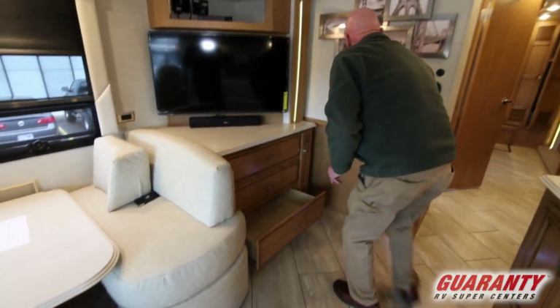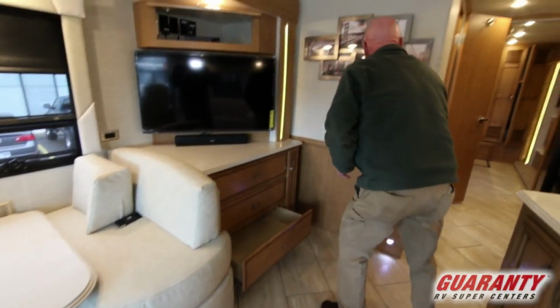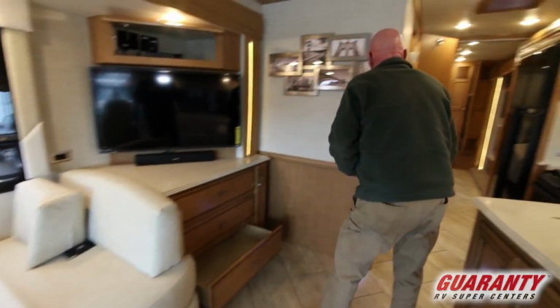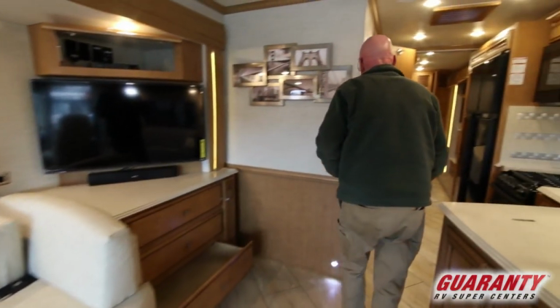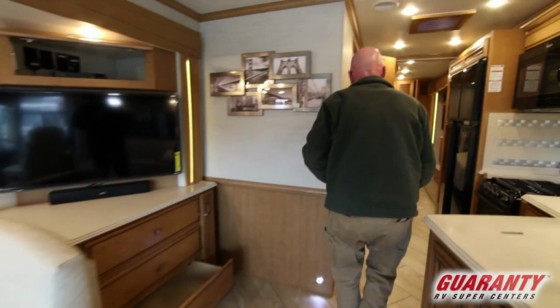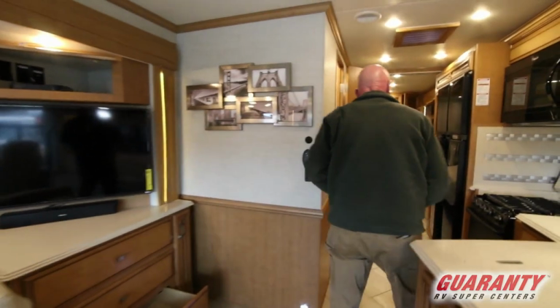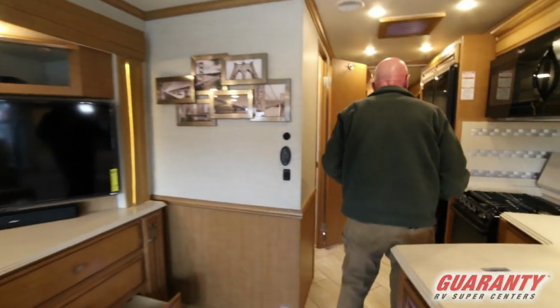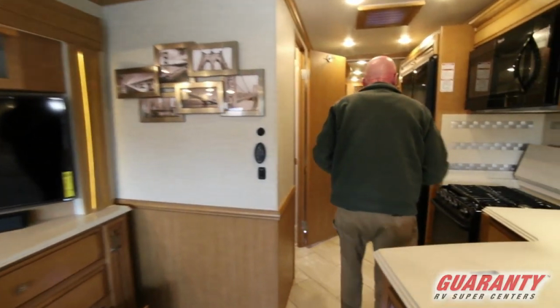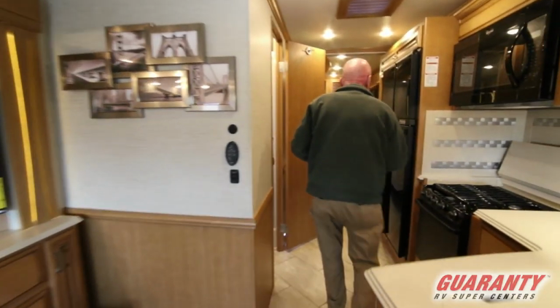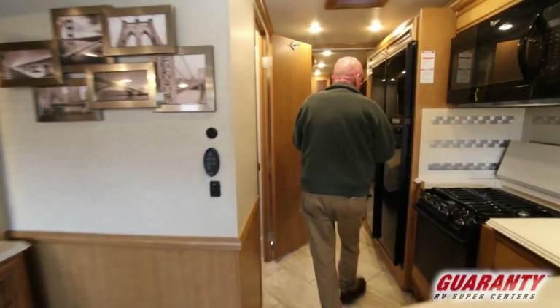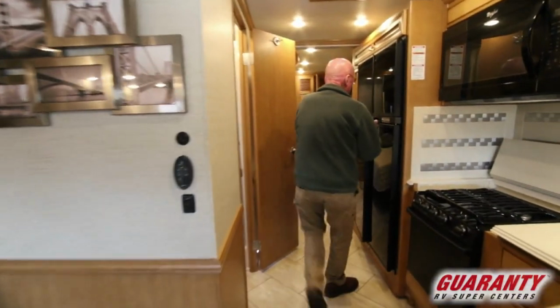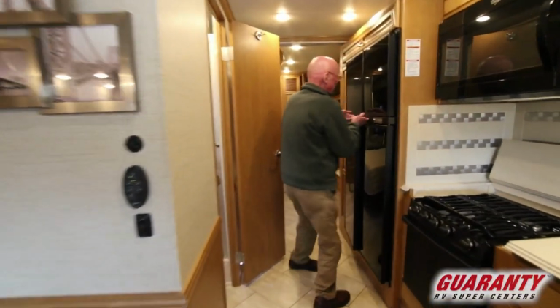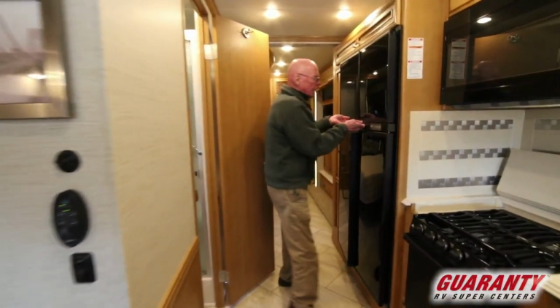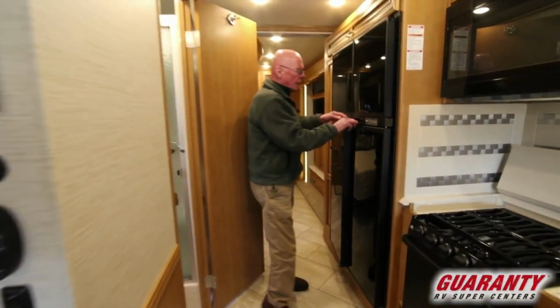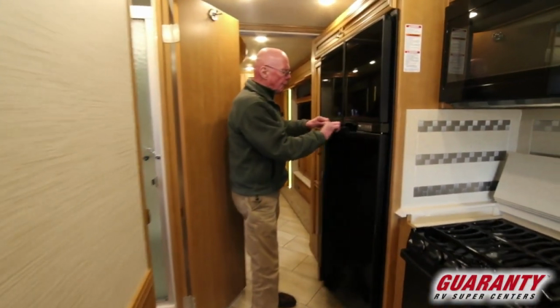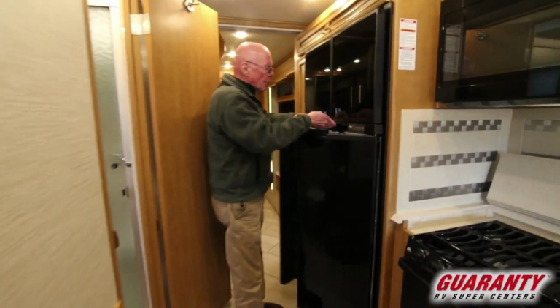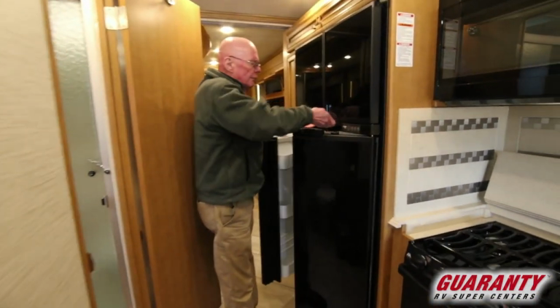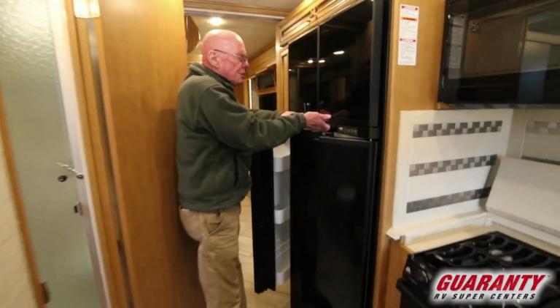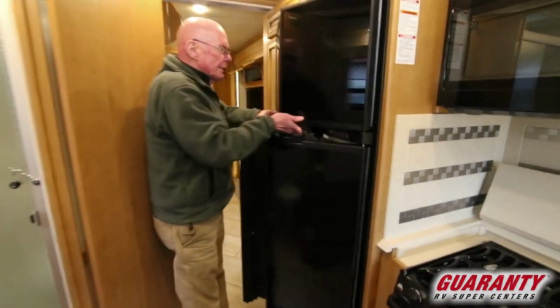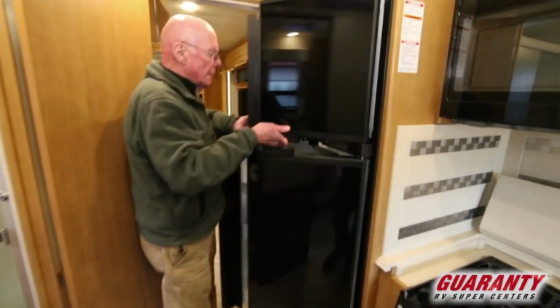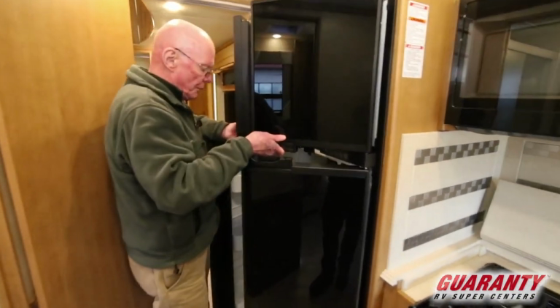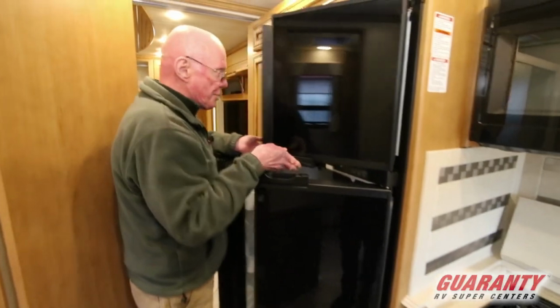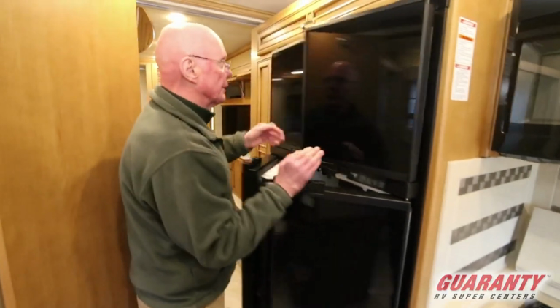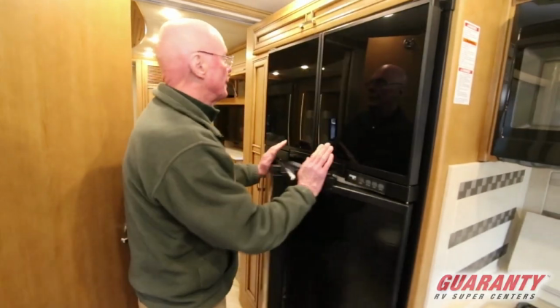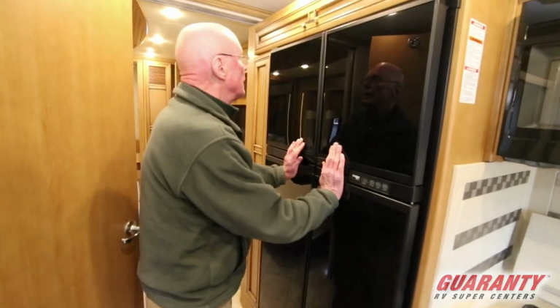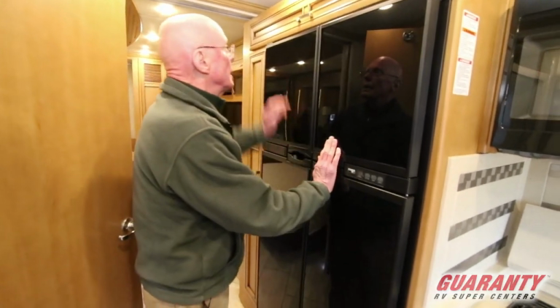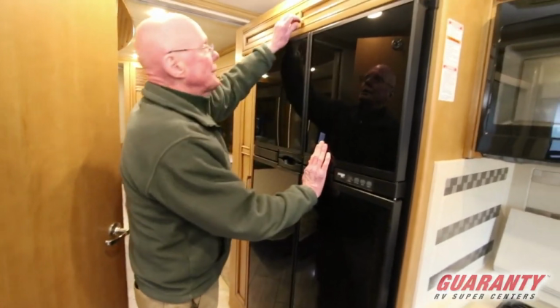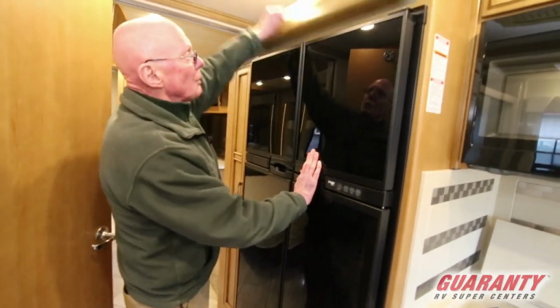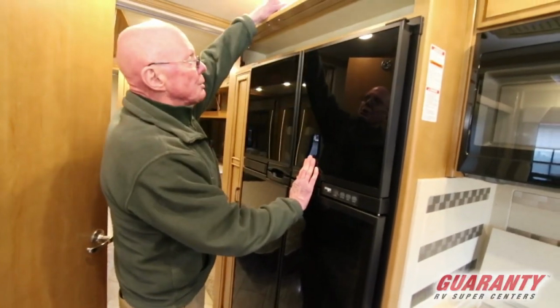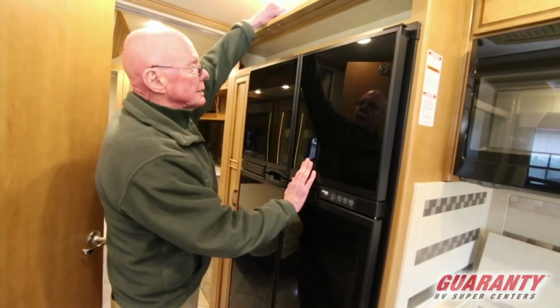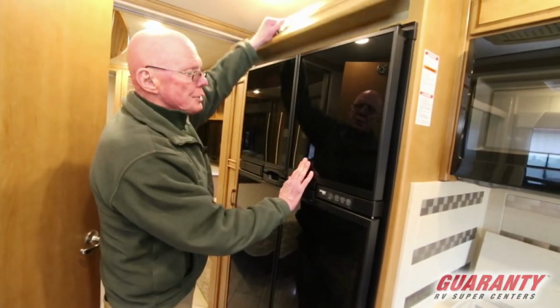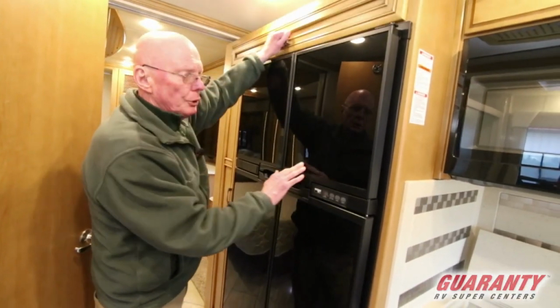As we move back into this area — nice touch — a four-door refrigerator with an ice maker. Lots of storage built into this coach.